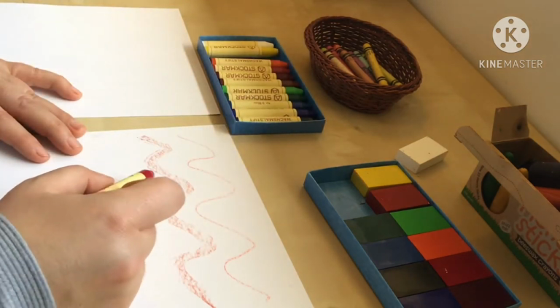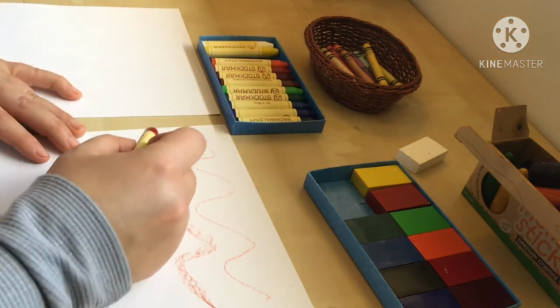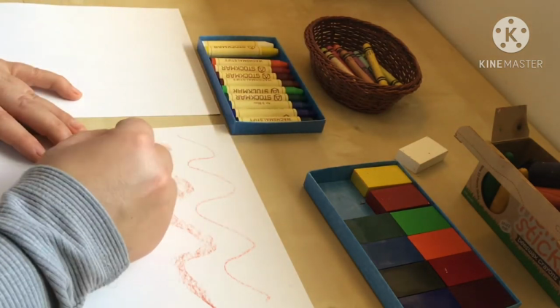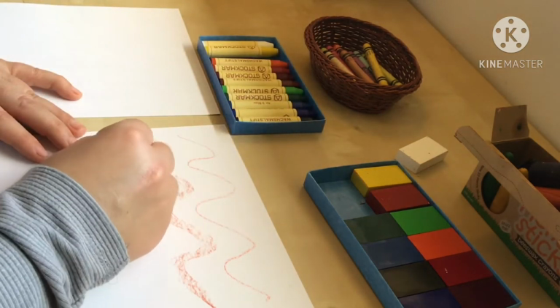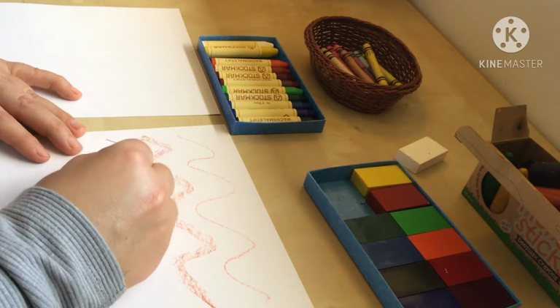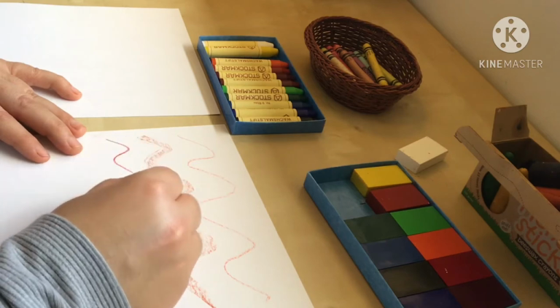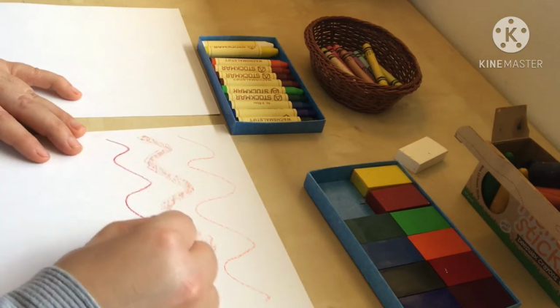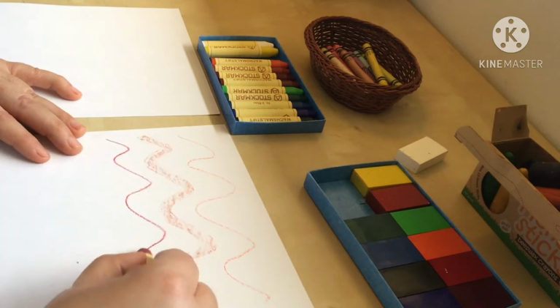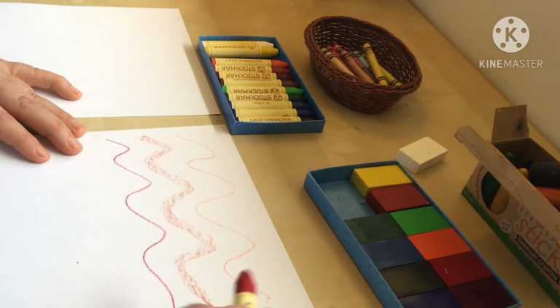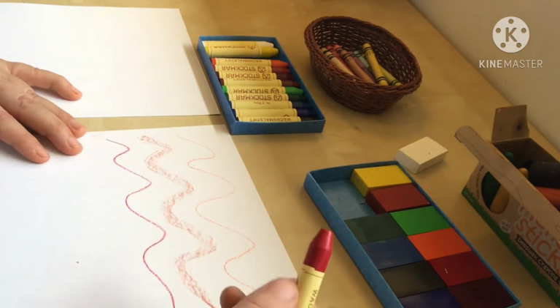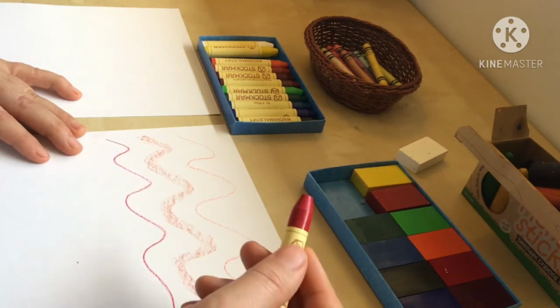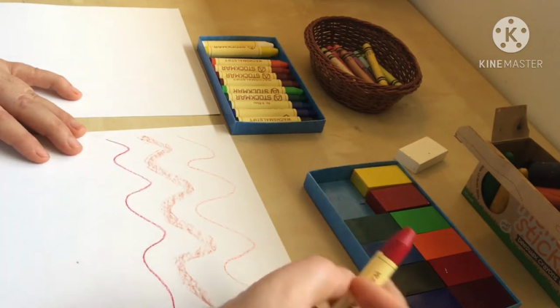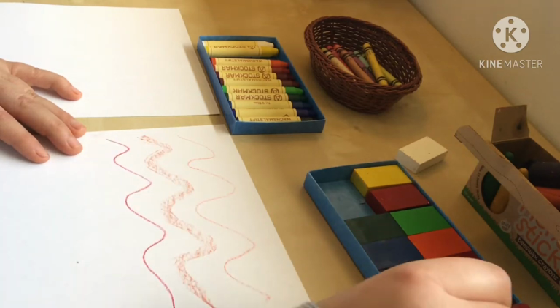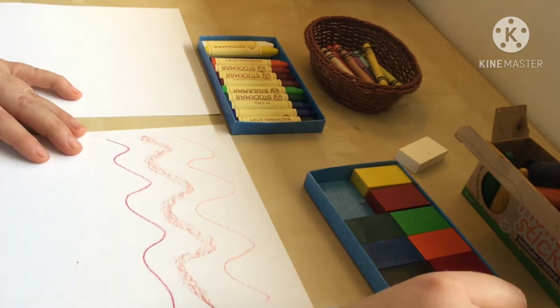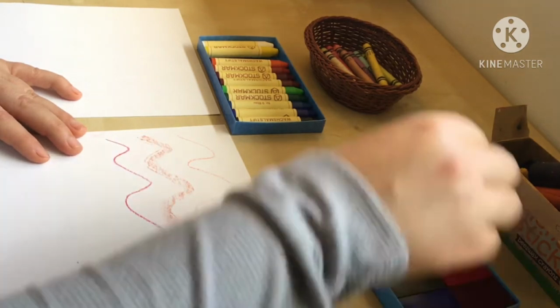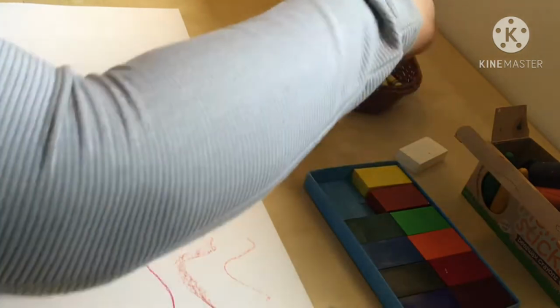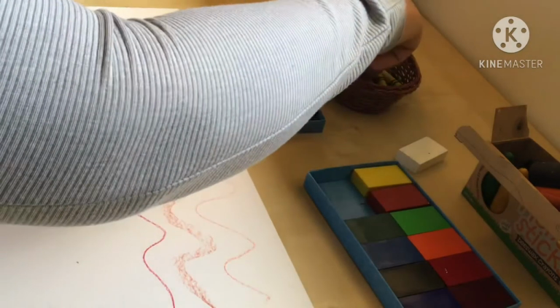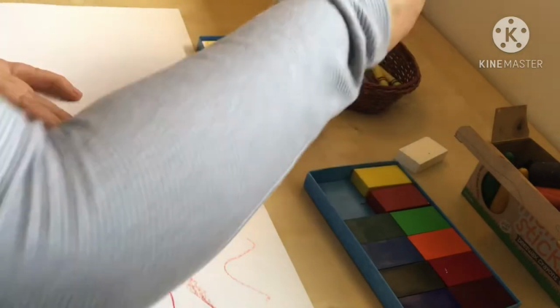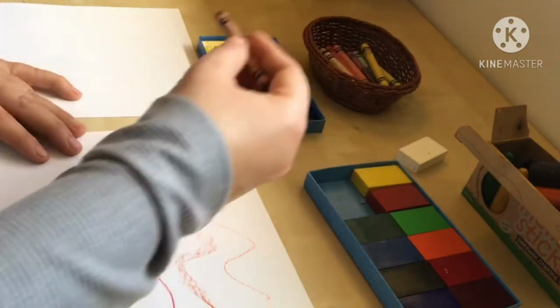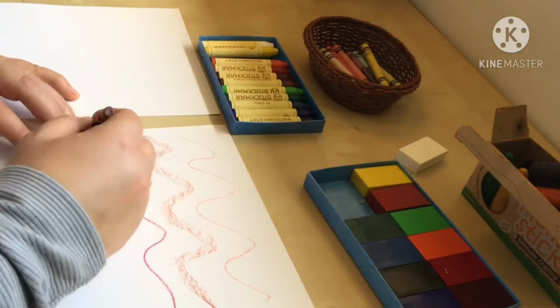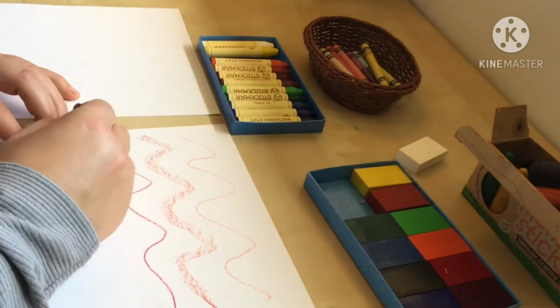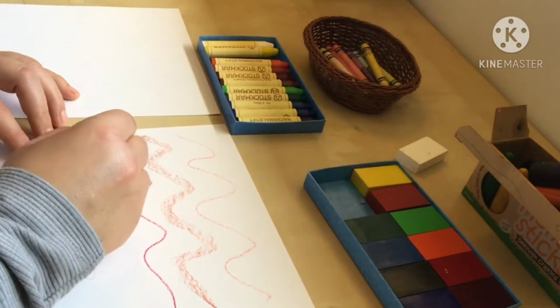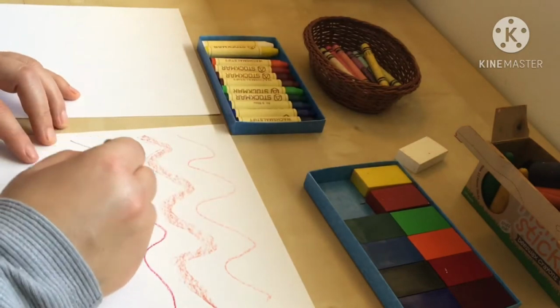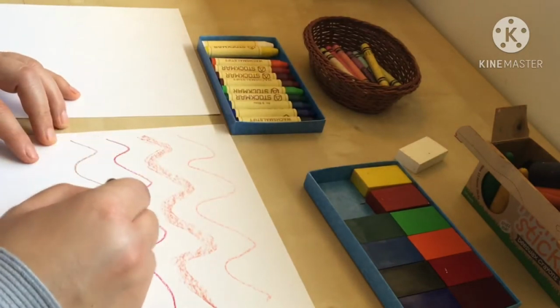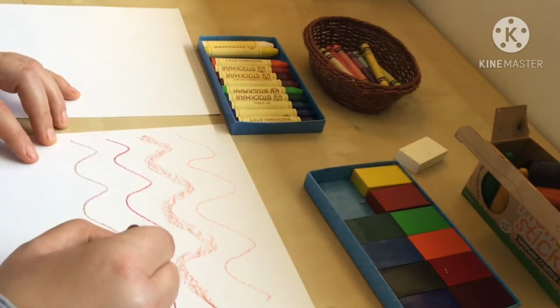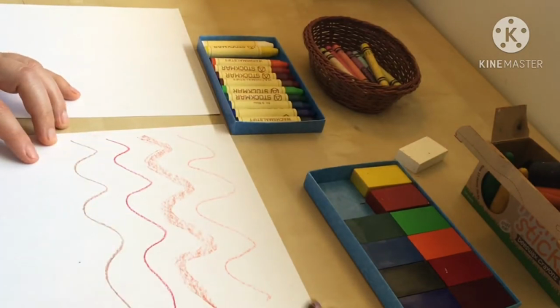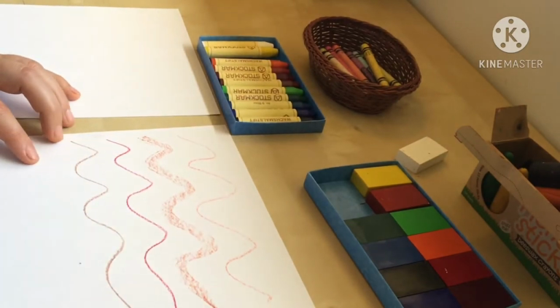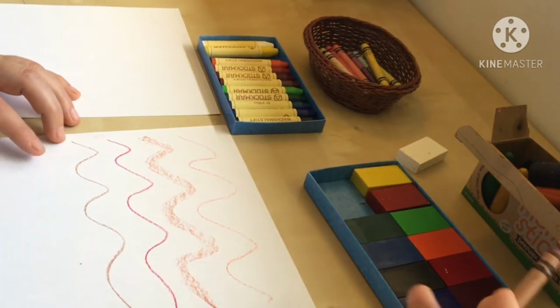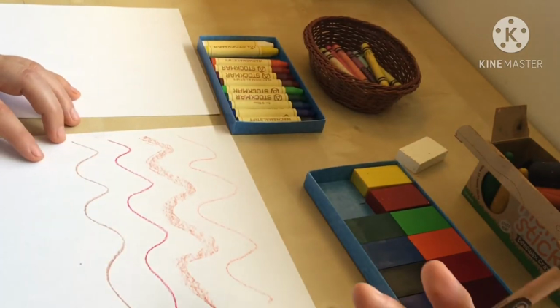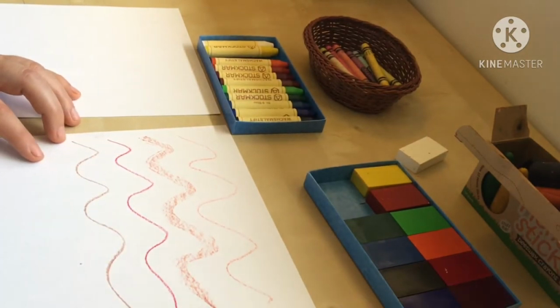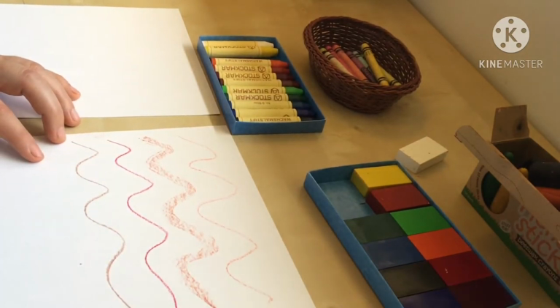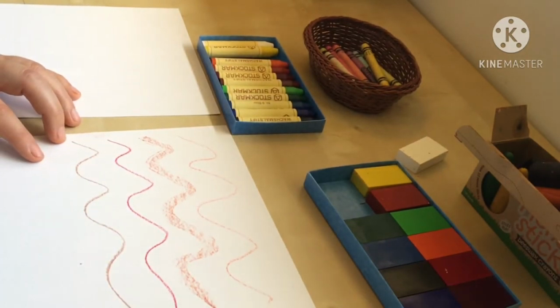Then I go to use the Stockmar stick crayons and they are super comfortable and glide super easily — I like that. Then I go to use the Crayolas and they work fine and easily too.